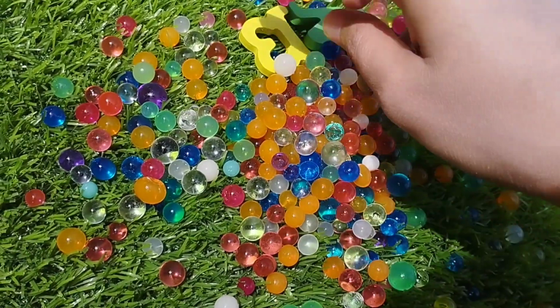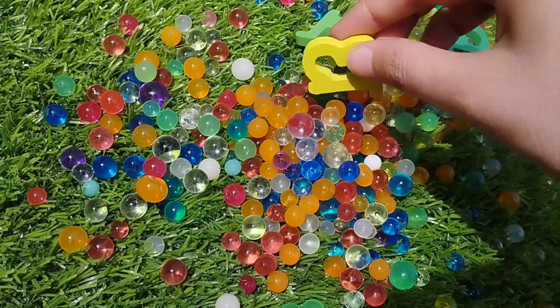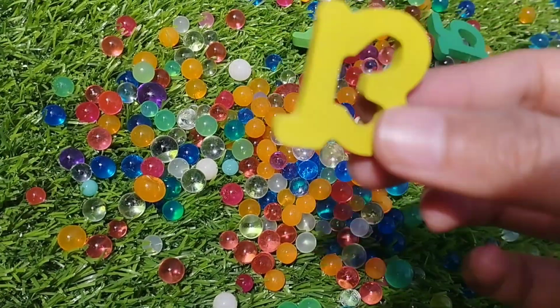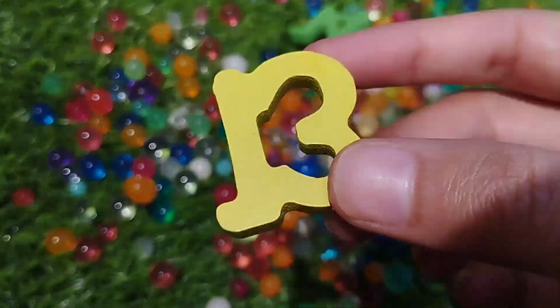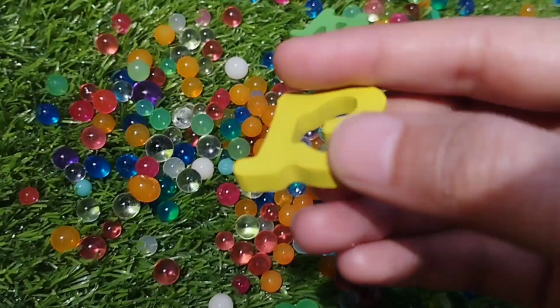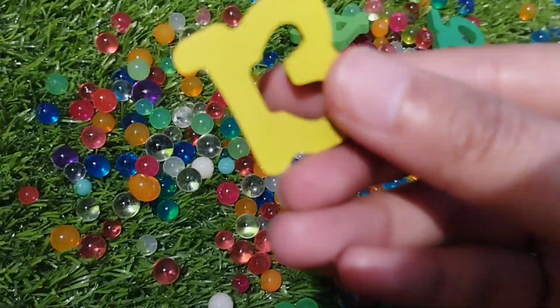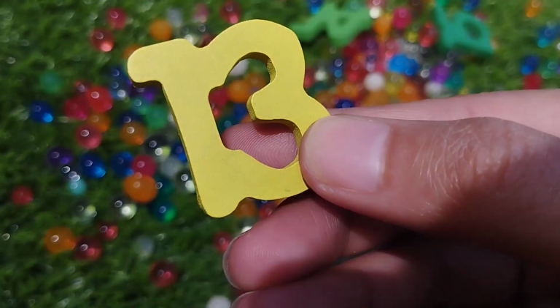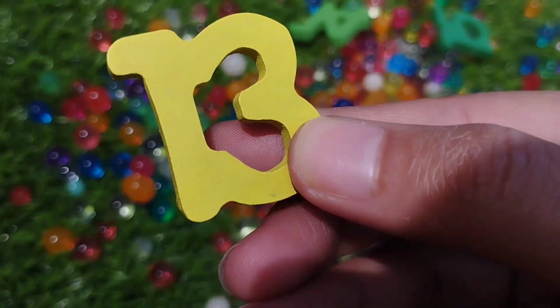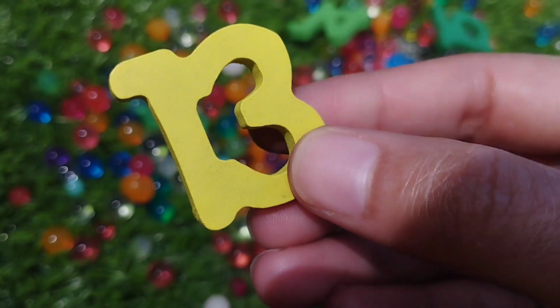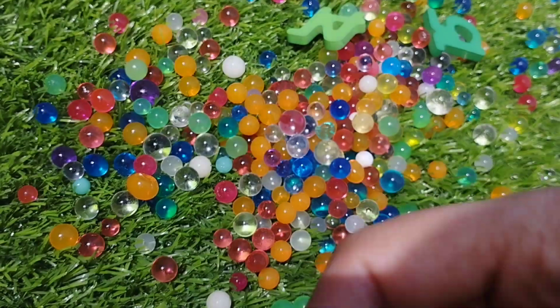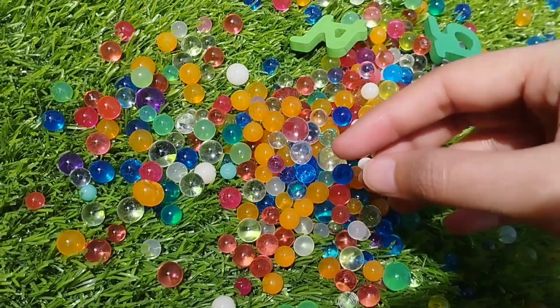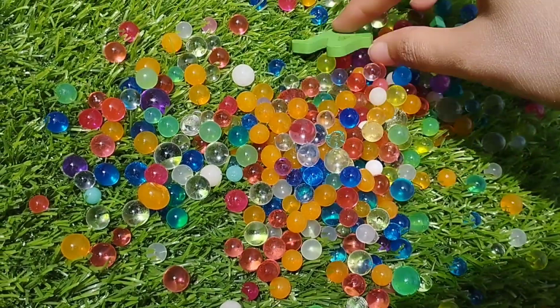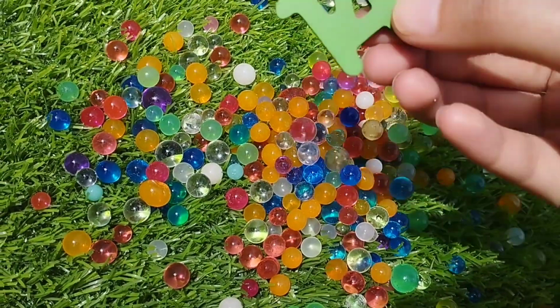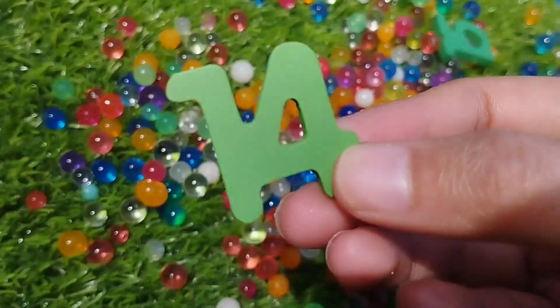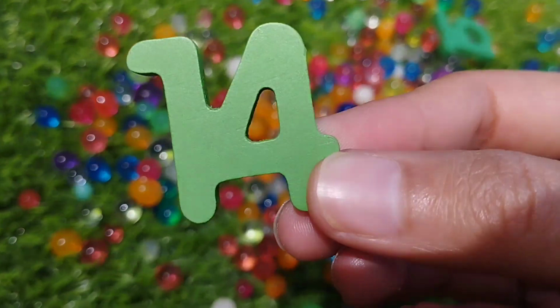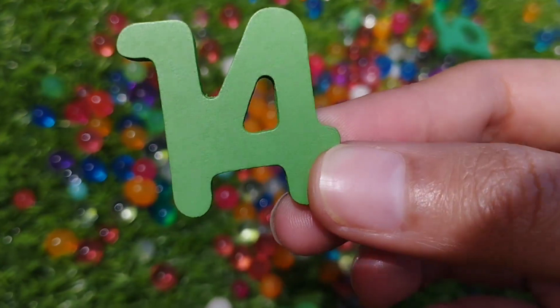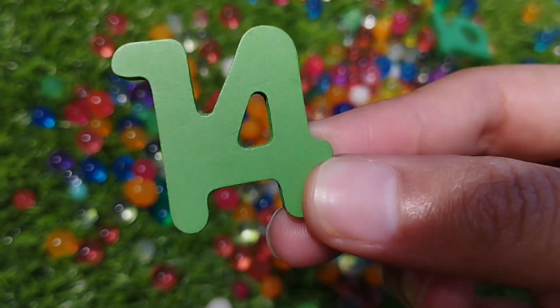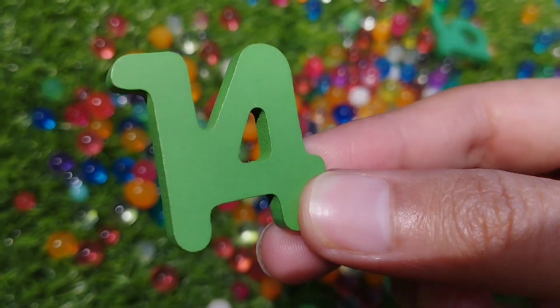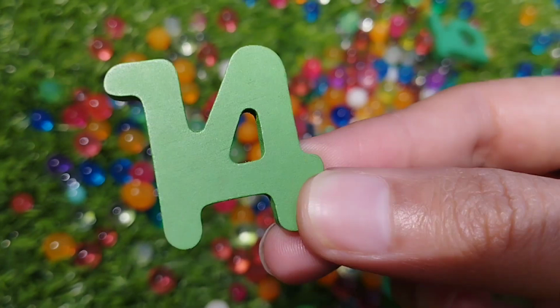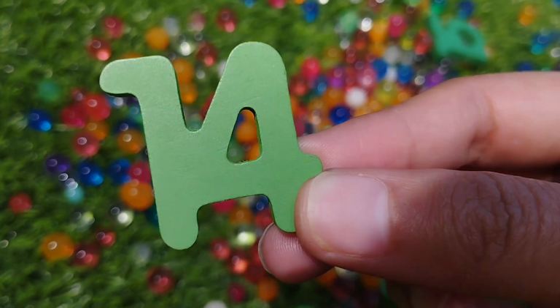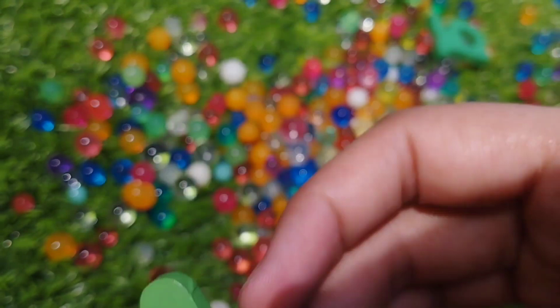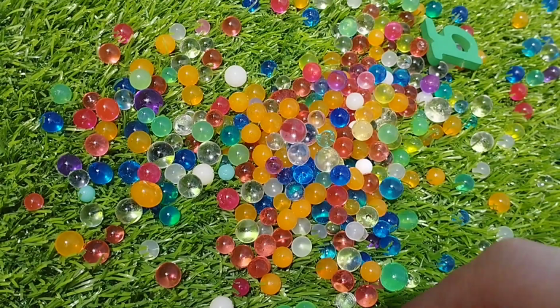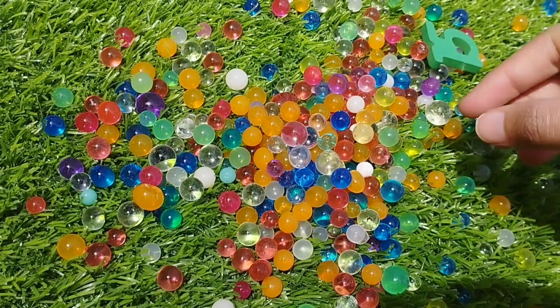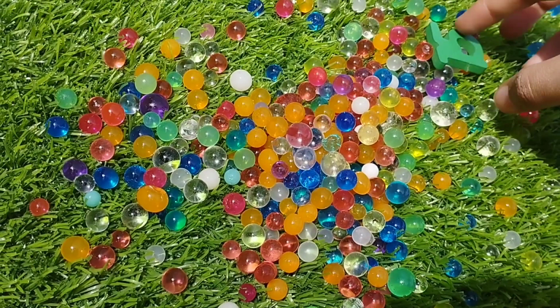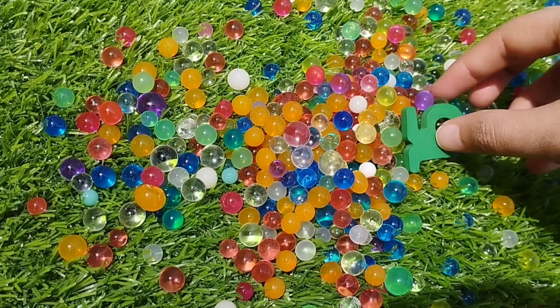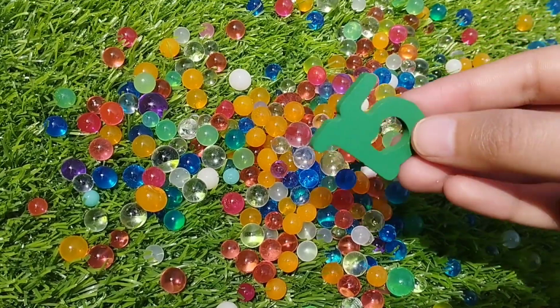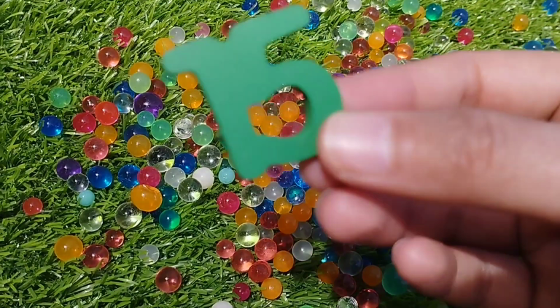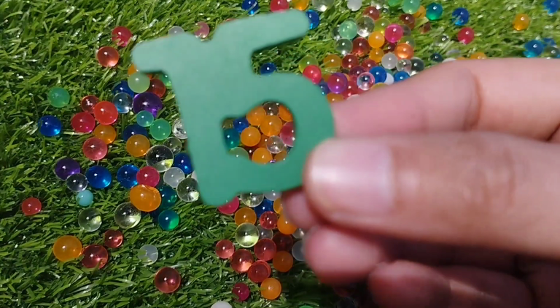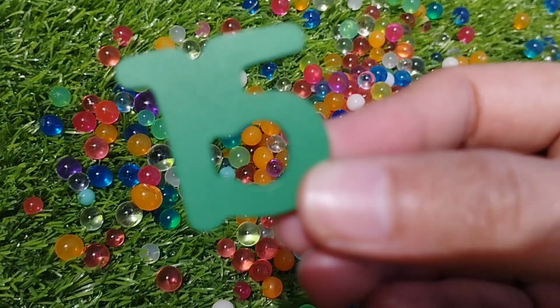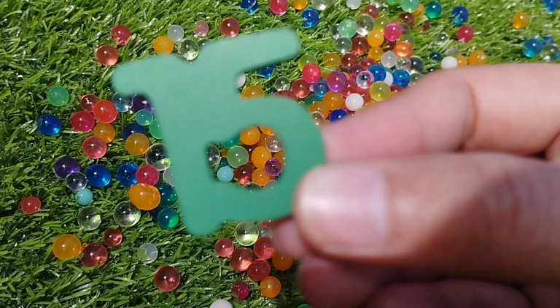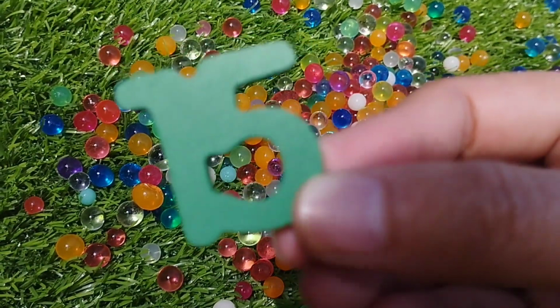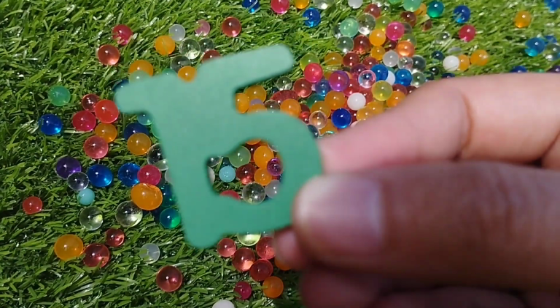Number 13. This is number 13. This is number 14. Number 15. 15.